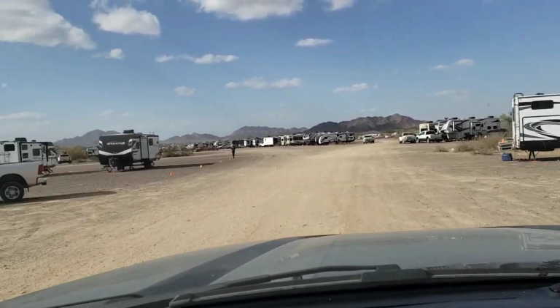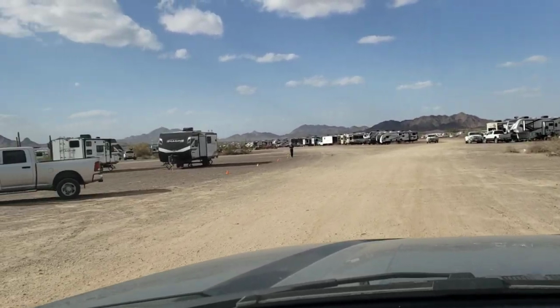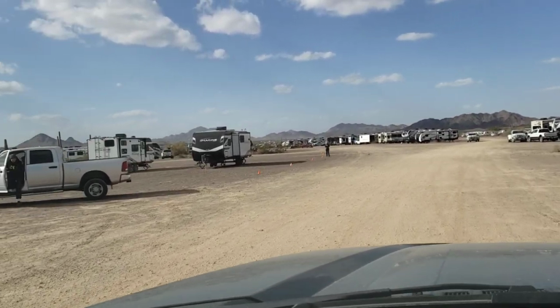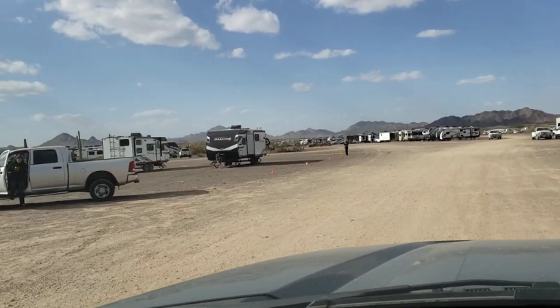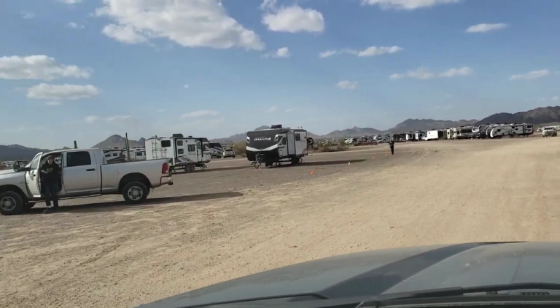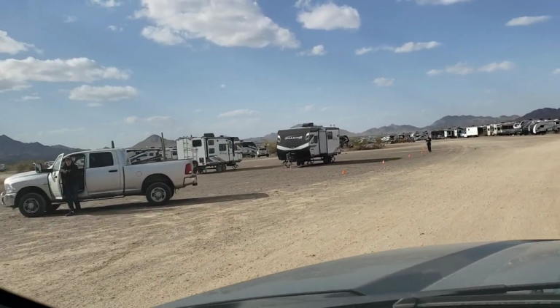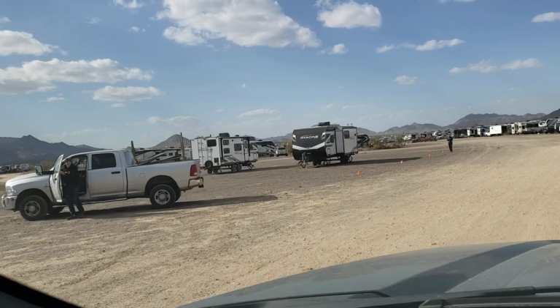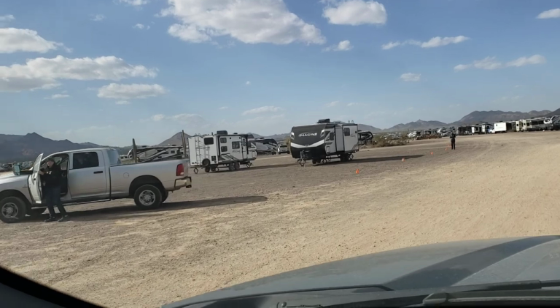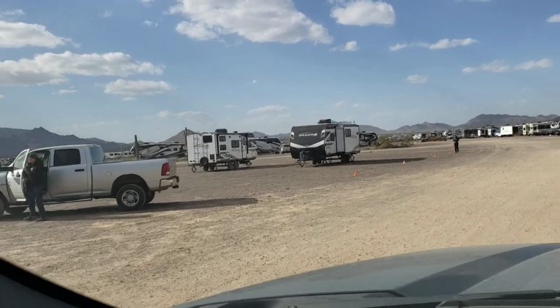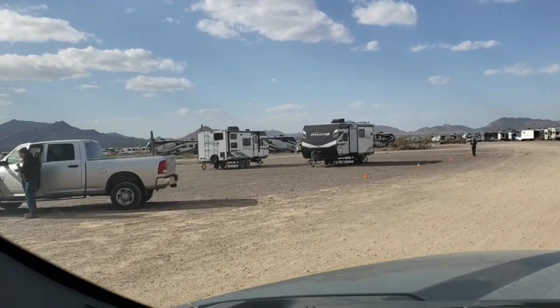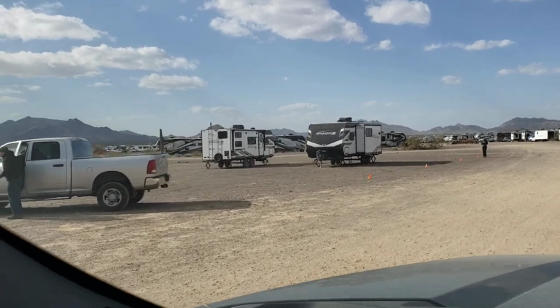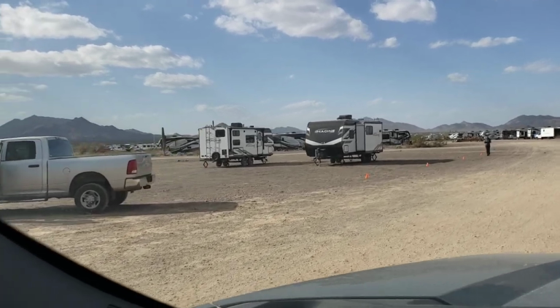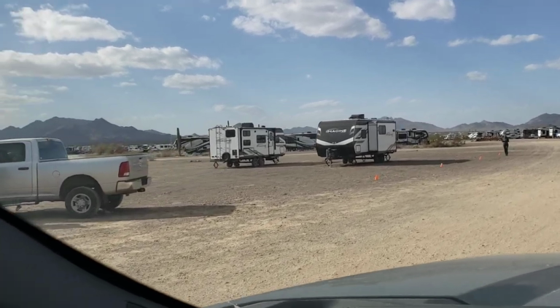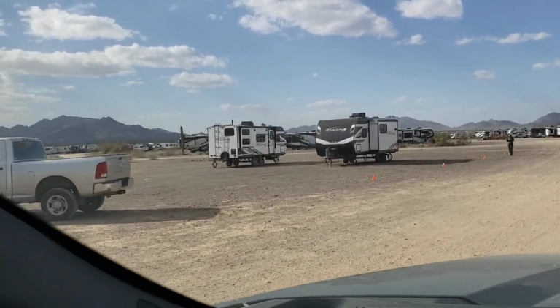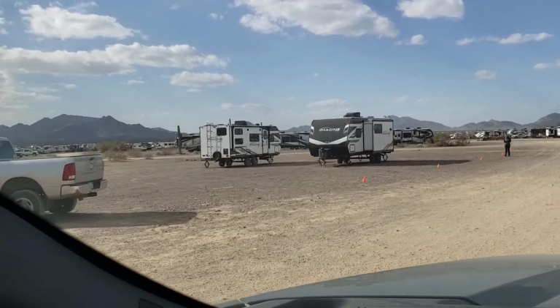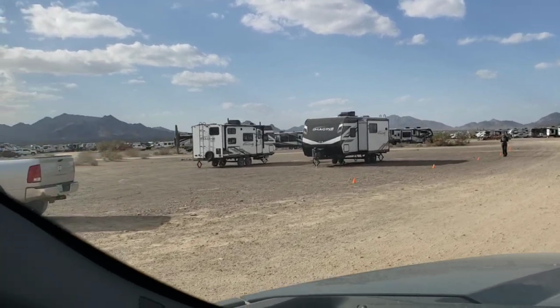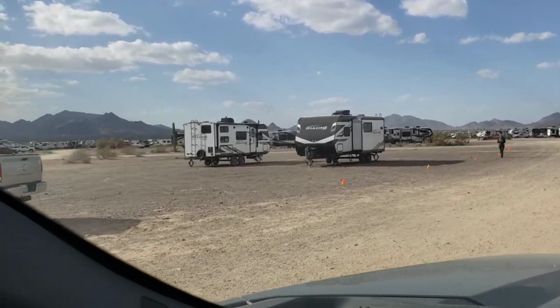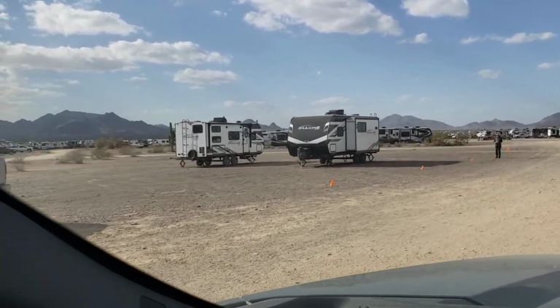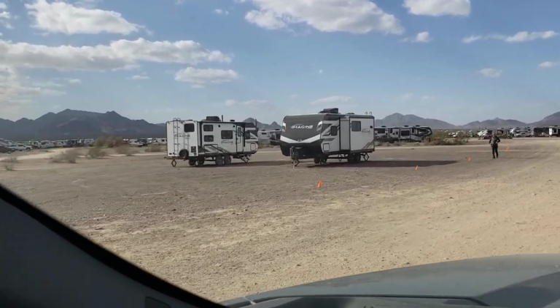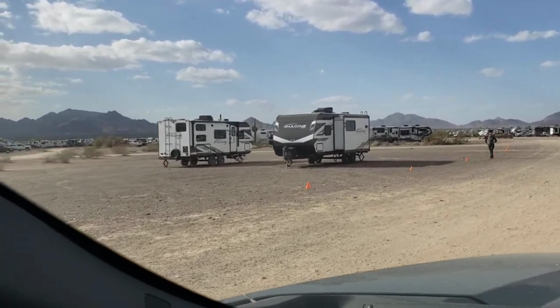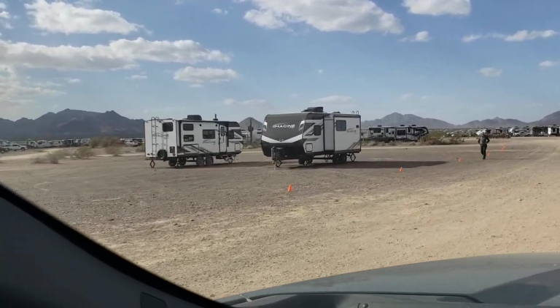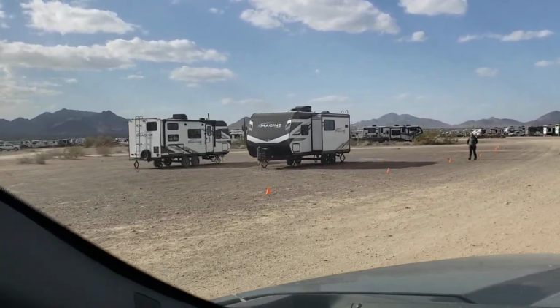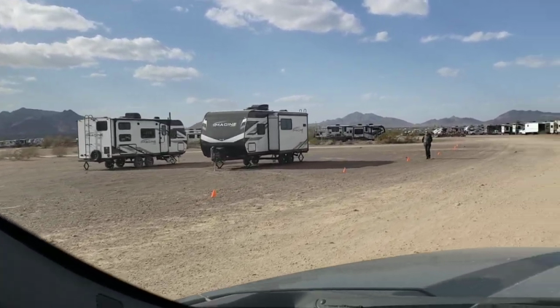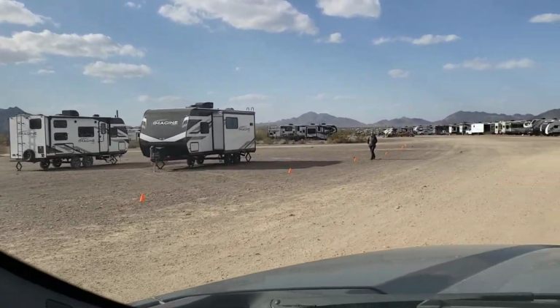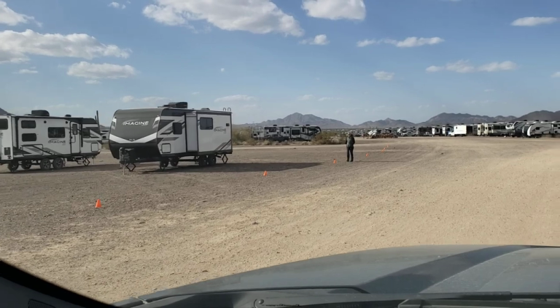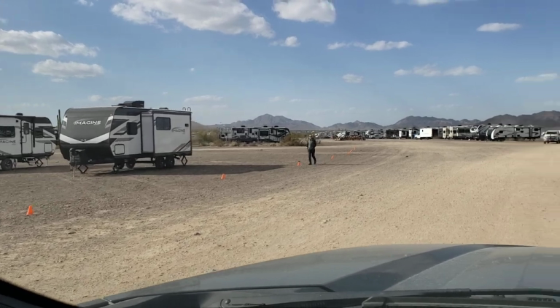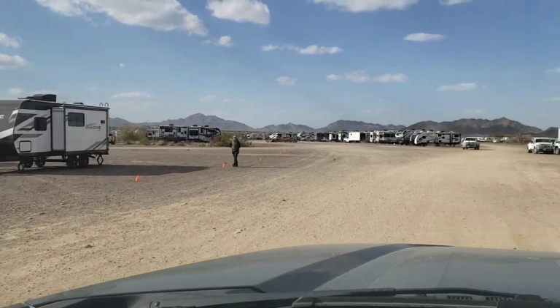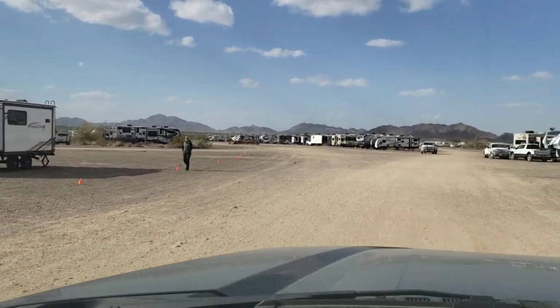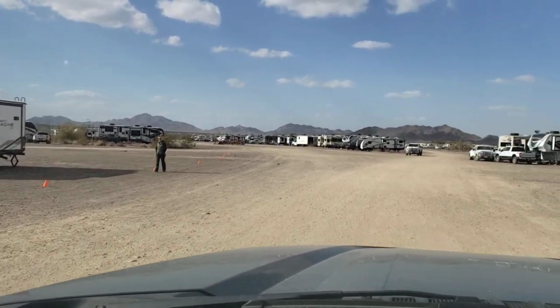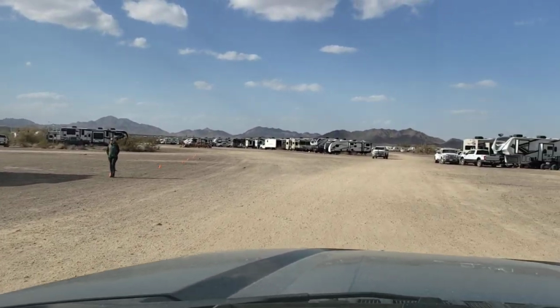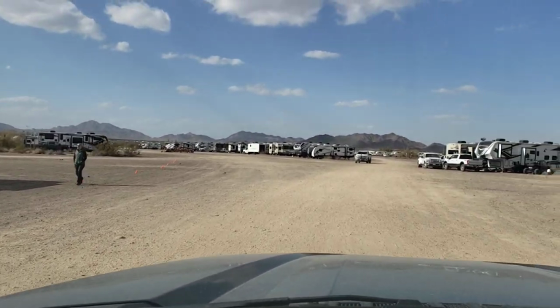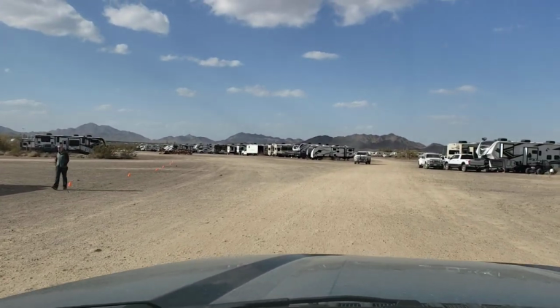These are some new Grand Design units — they're going to have a couple more coming in as demo units just for people to look at.